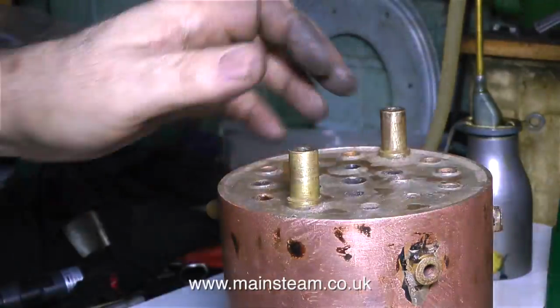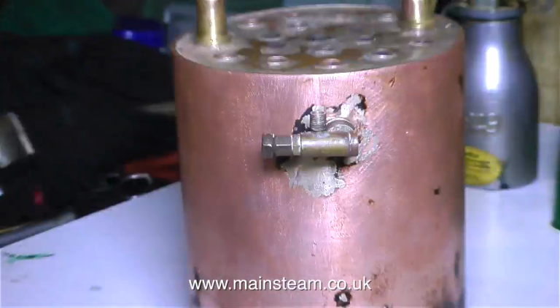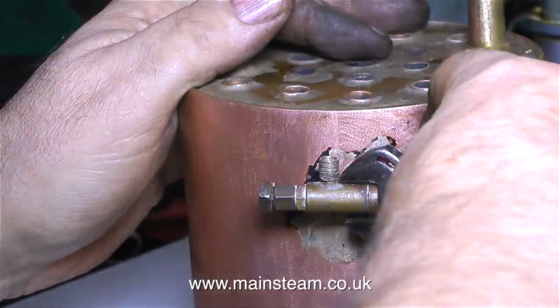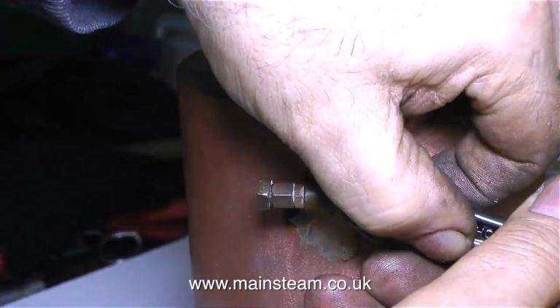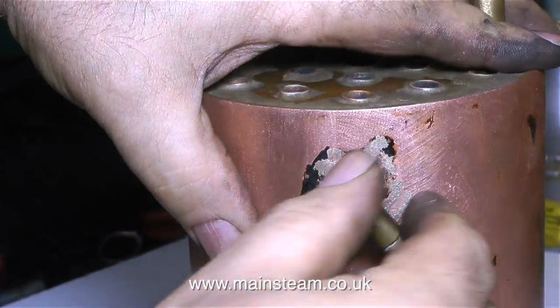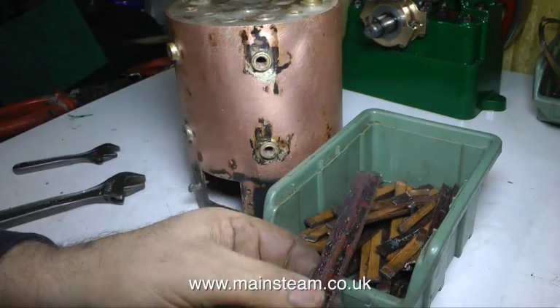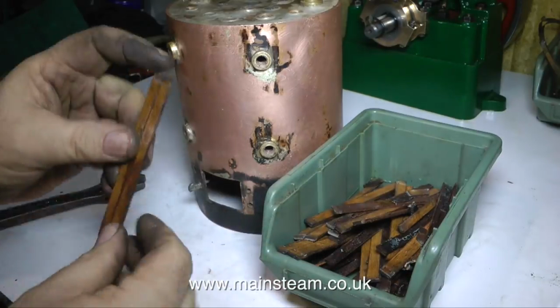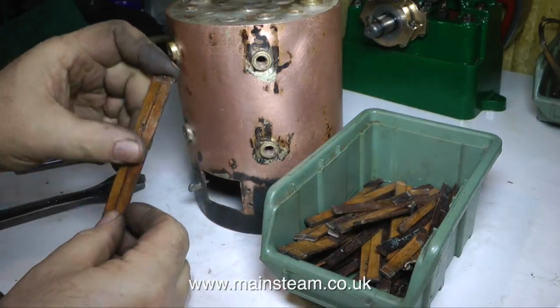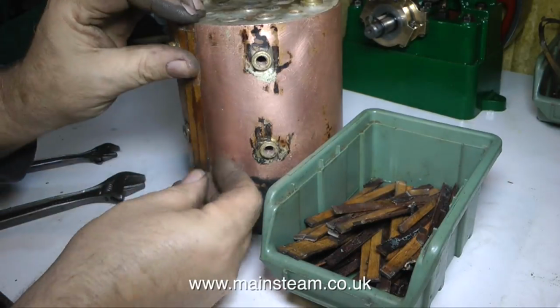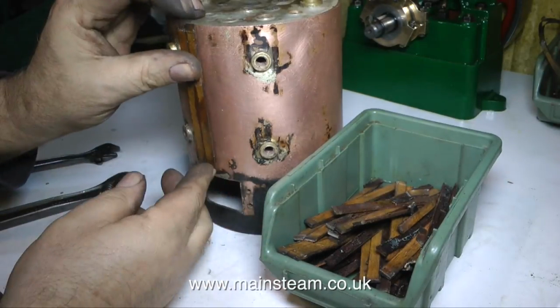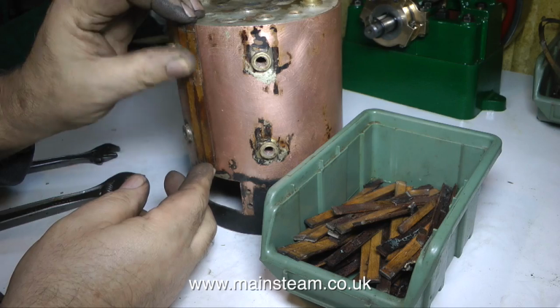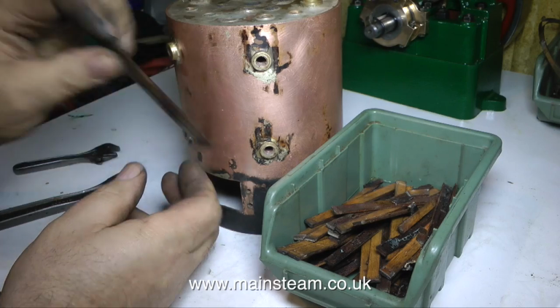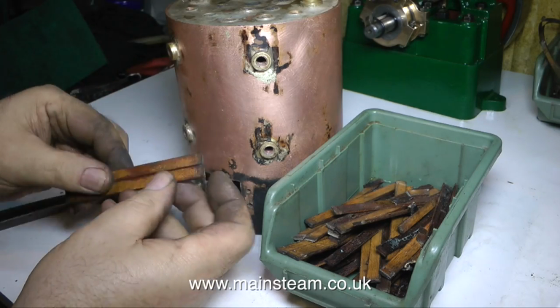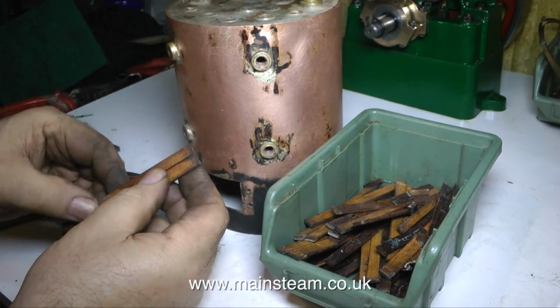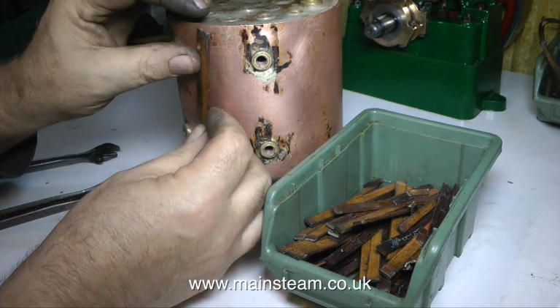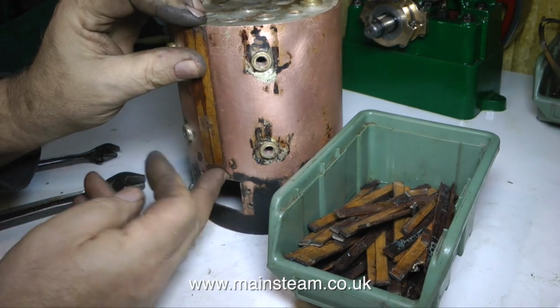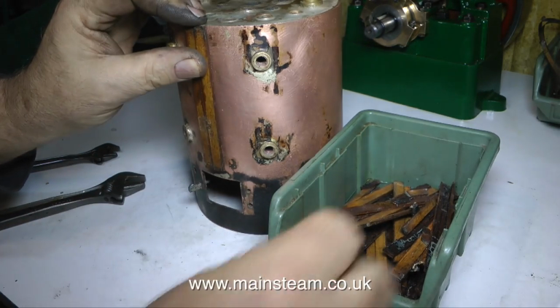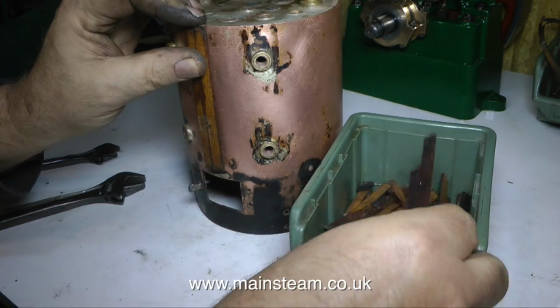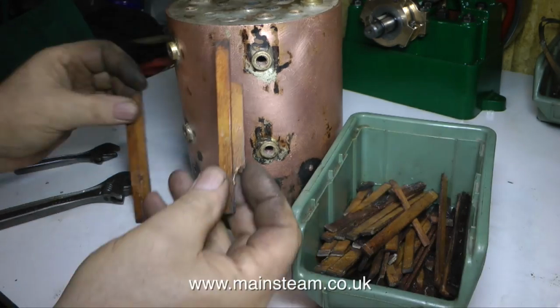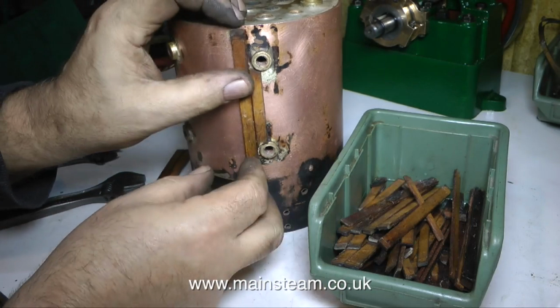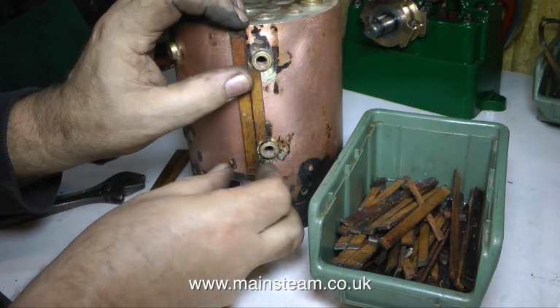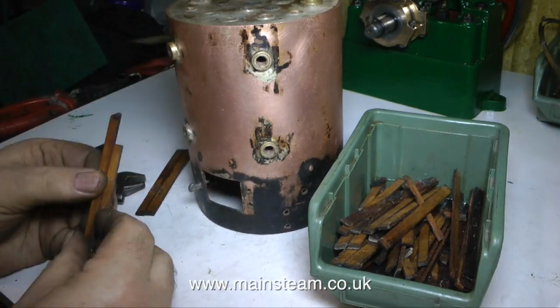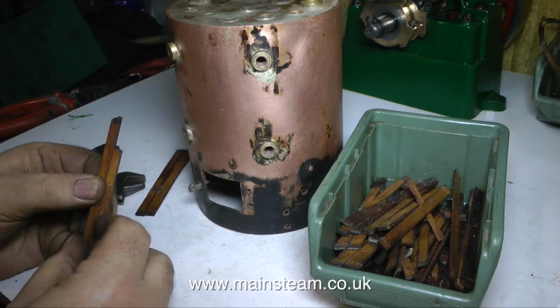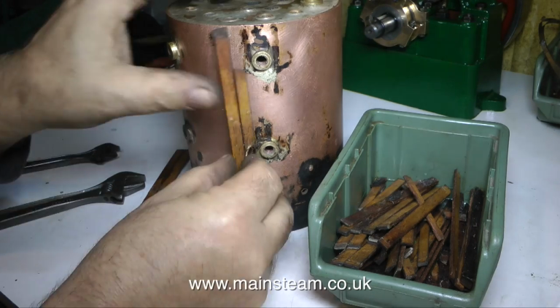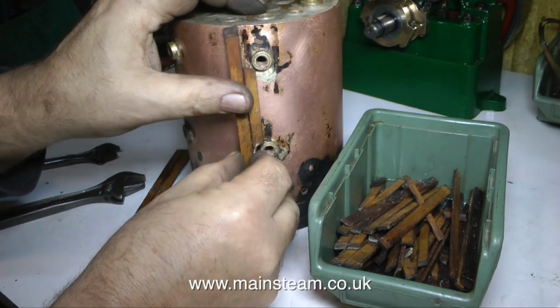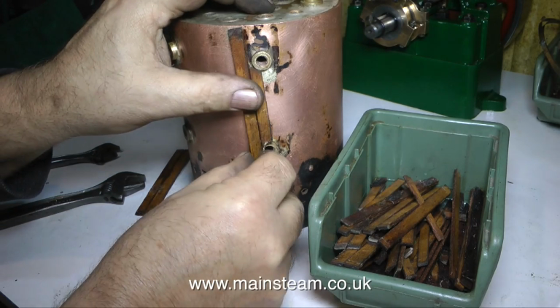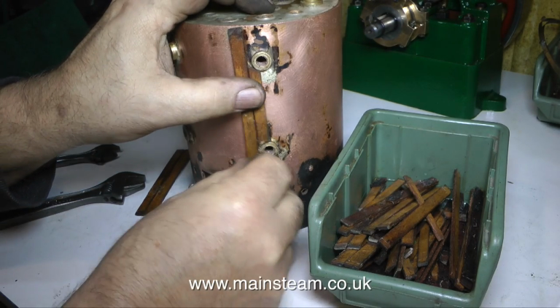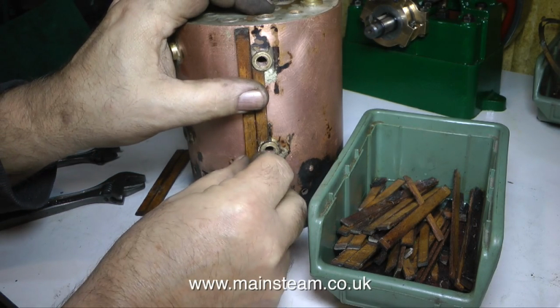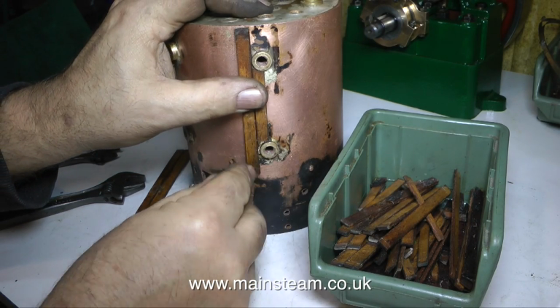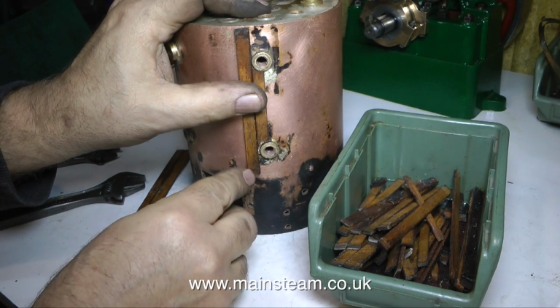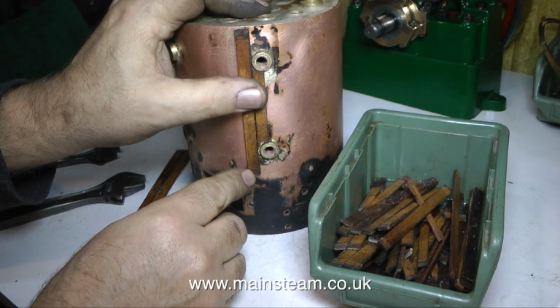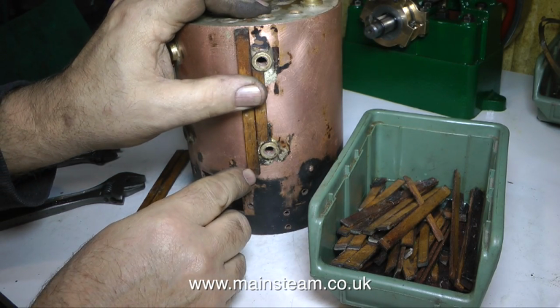Finally I removed the steam fittings from the boiler and put them back in one of the green boxes. In the other green box is all the cladding off the boiler, which has to go back on - I'm not going to do it as part of this episode, I'm thinking of the best way to do this. You'll see it in due course.